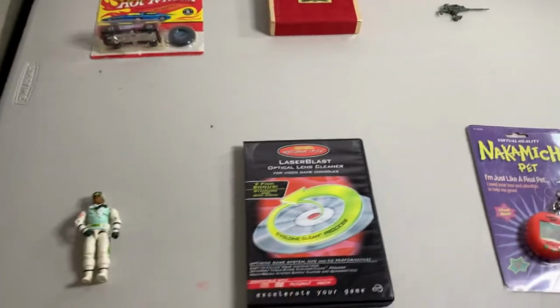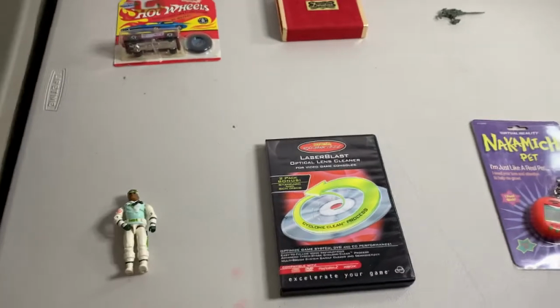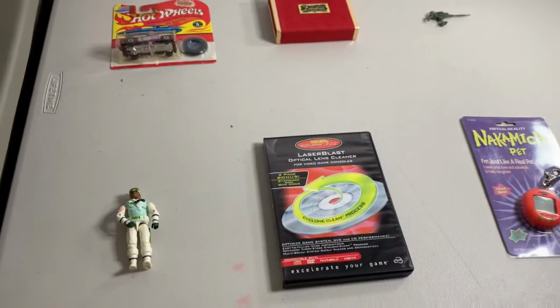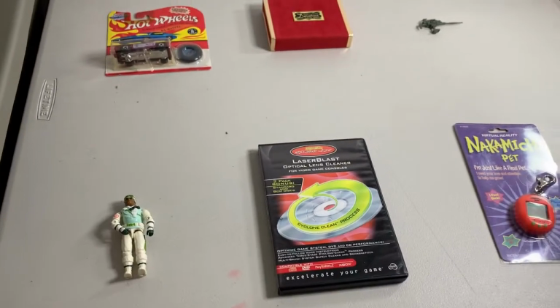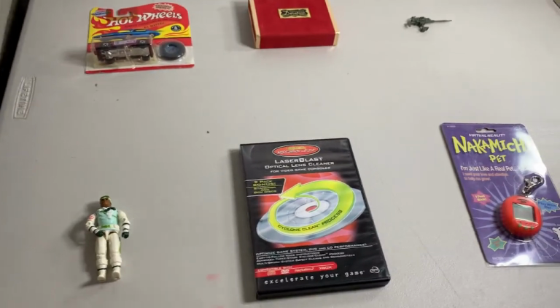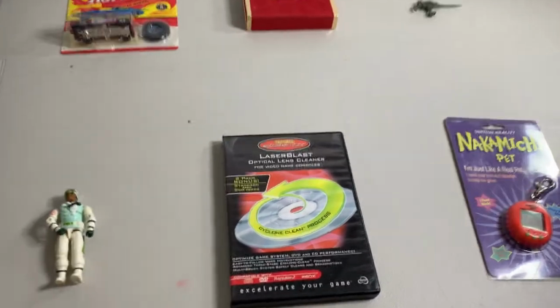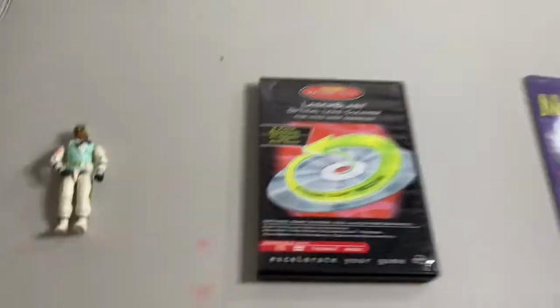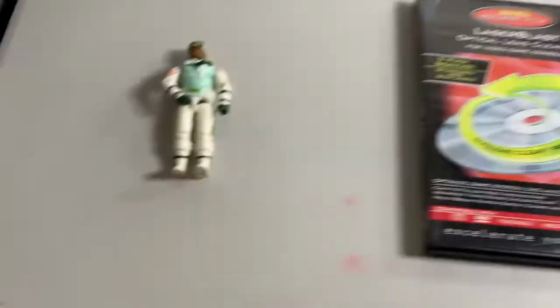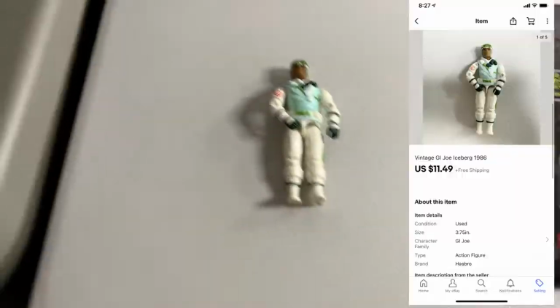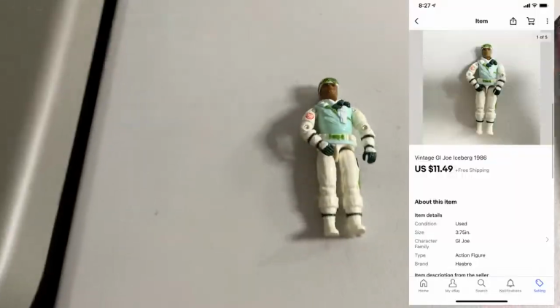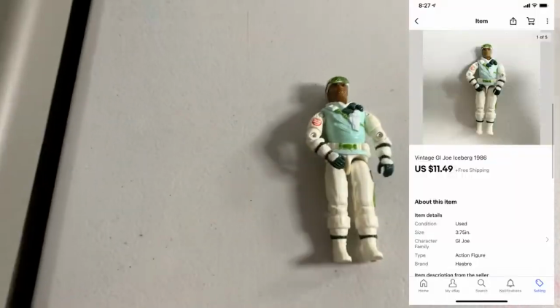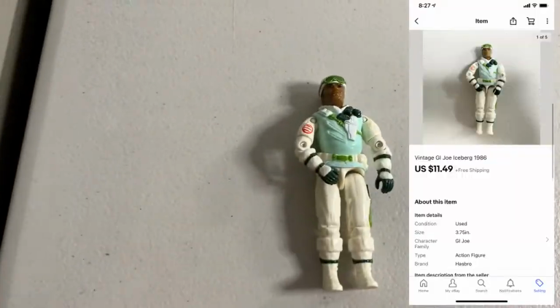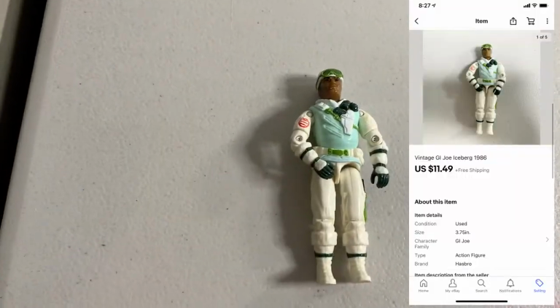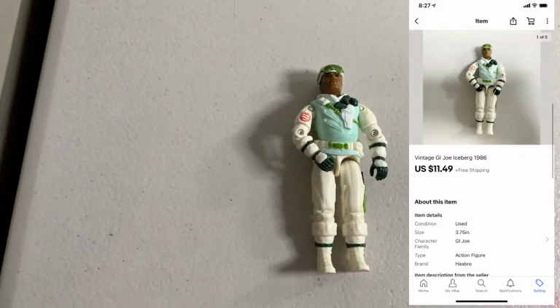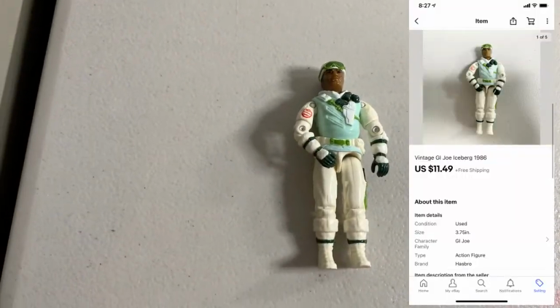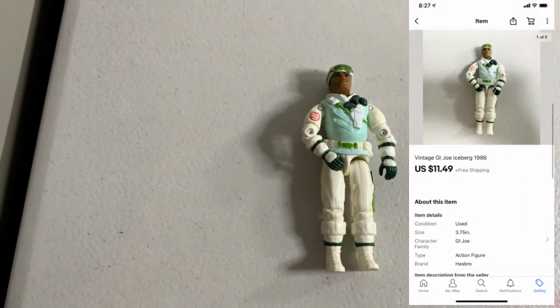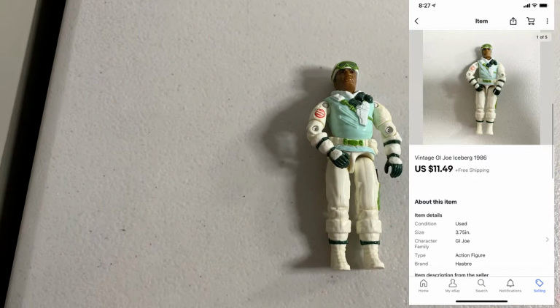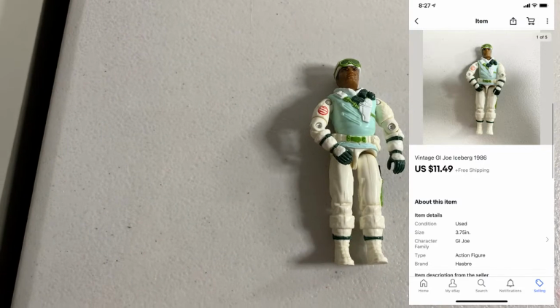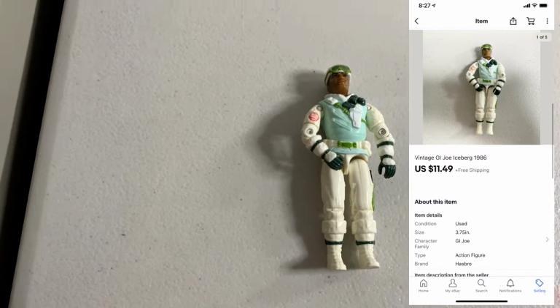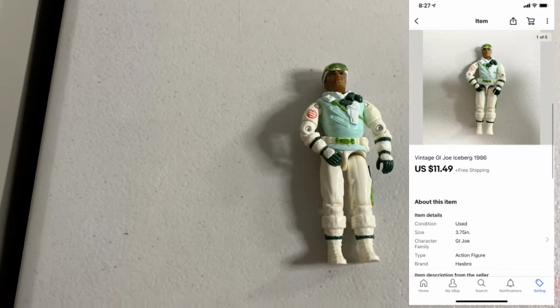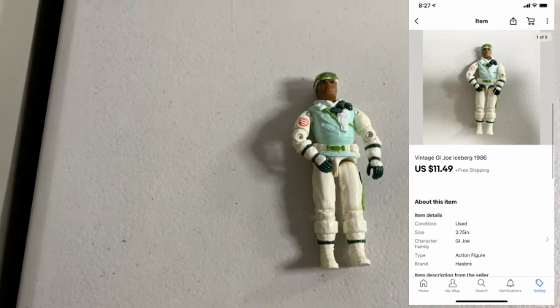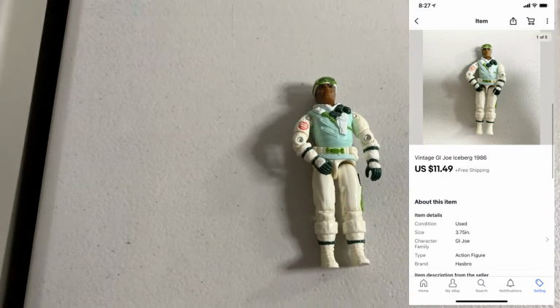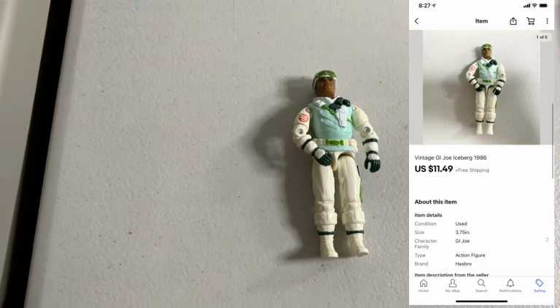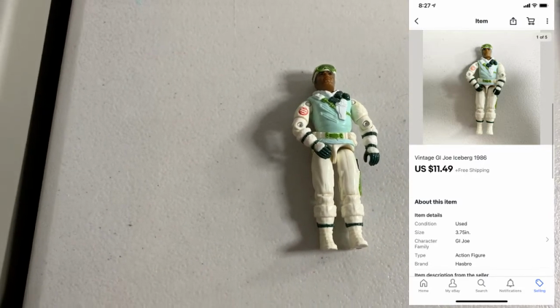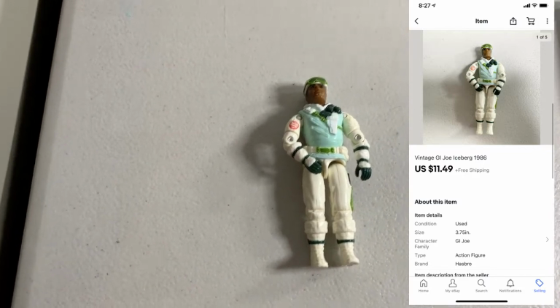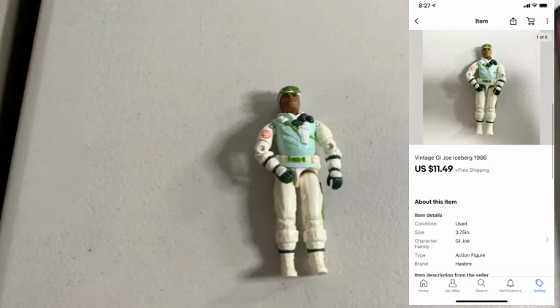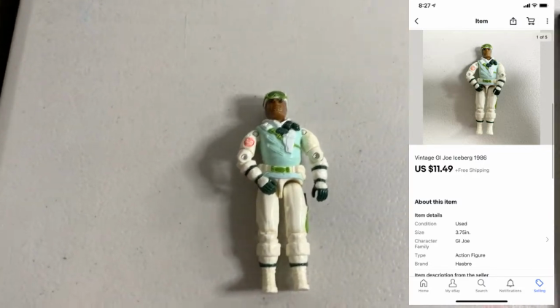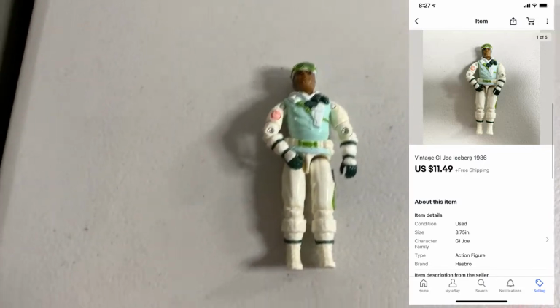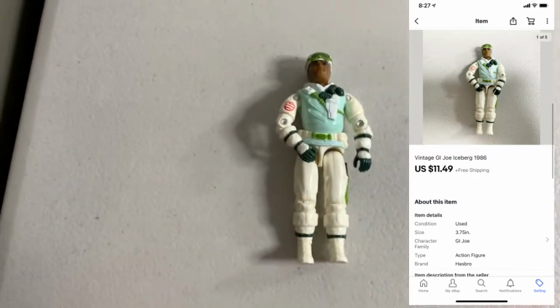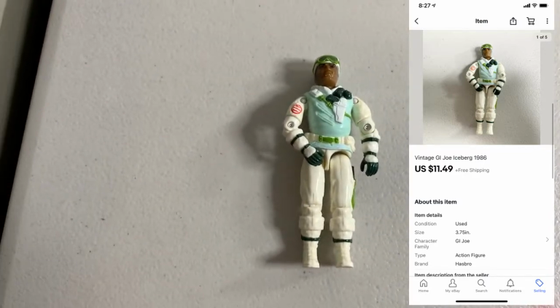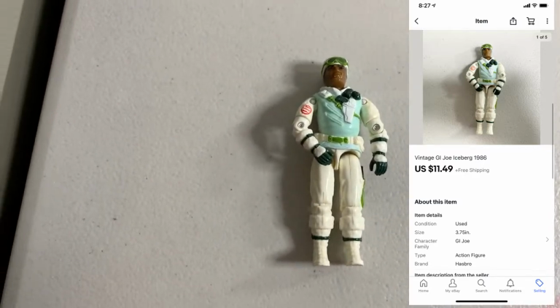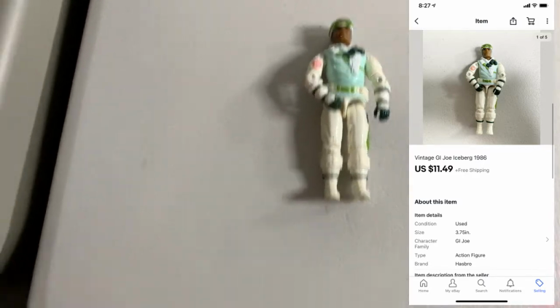Lots of smalls, but this stuff does add up. First up, sold one of these vintage GI Joes. This guy was just by himself, no accessories or anything. Still ended up selling for $11.49, so not too bad.